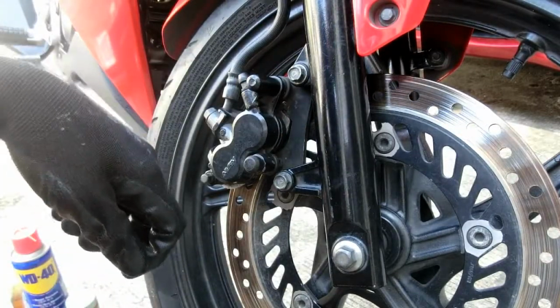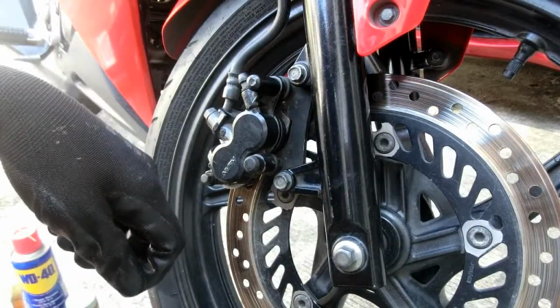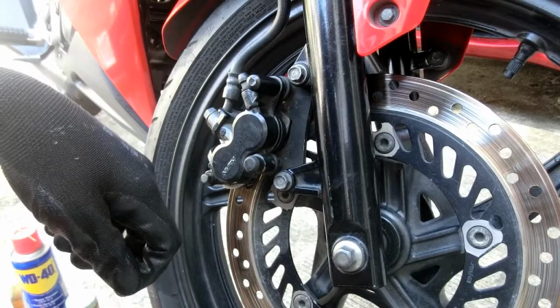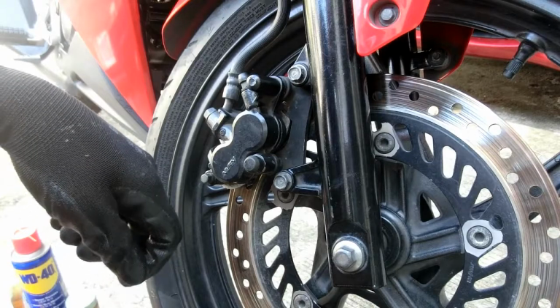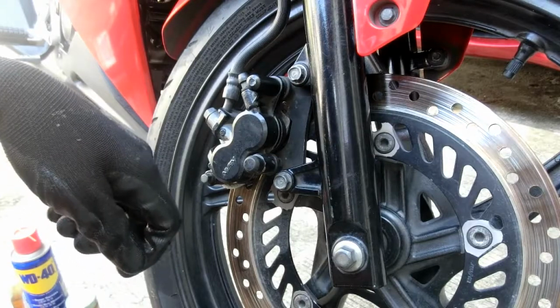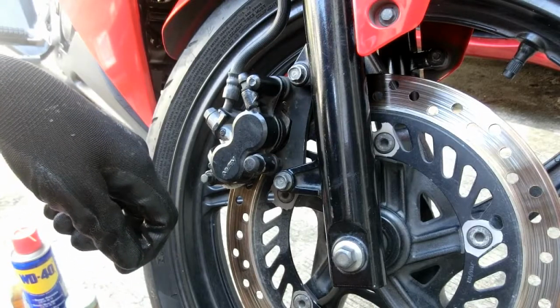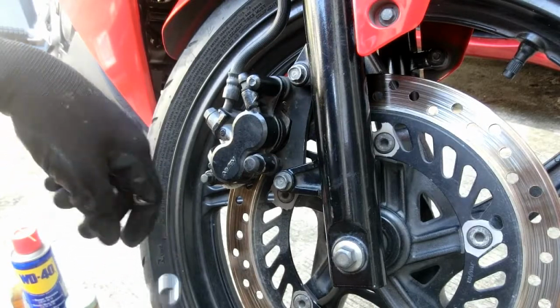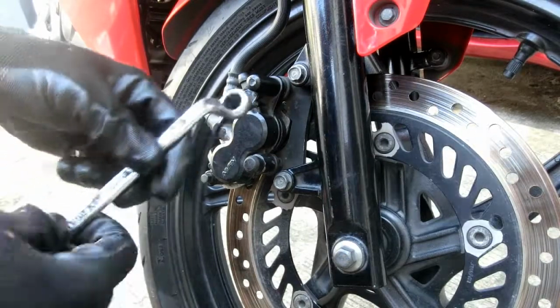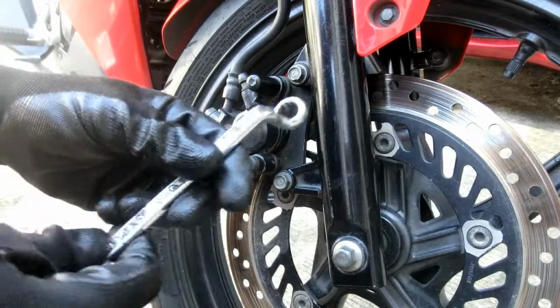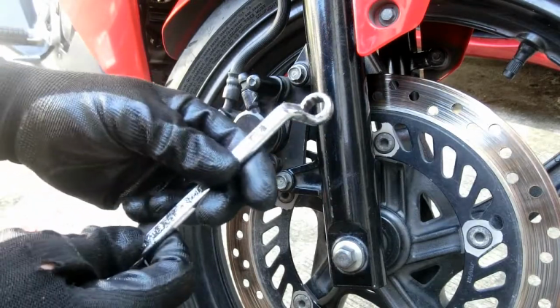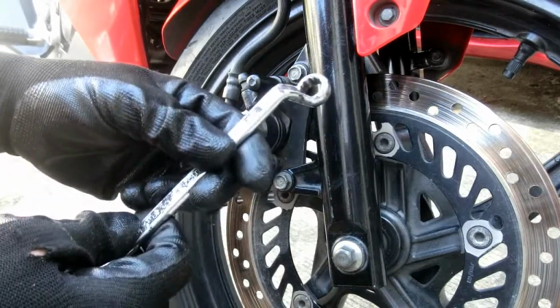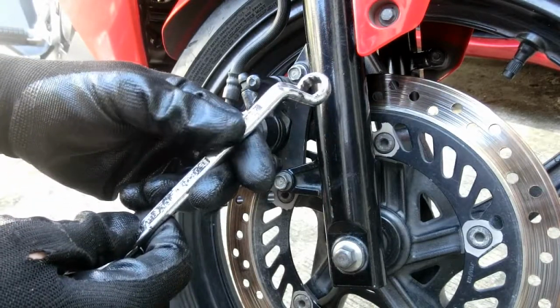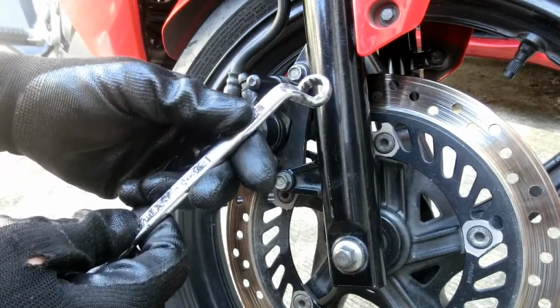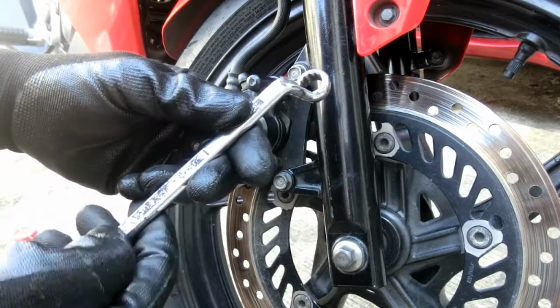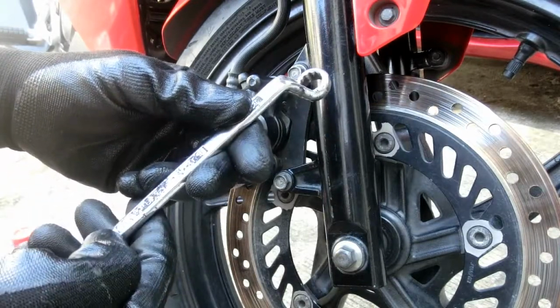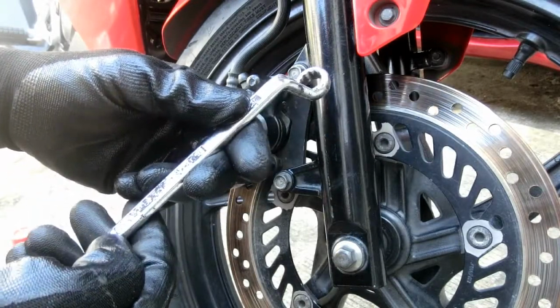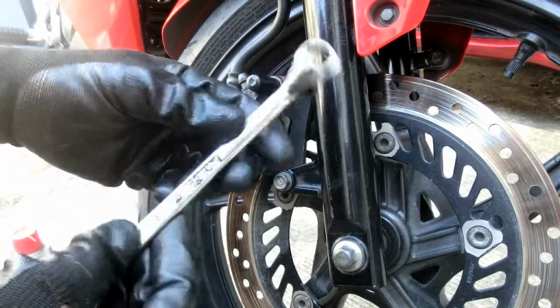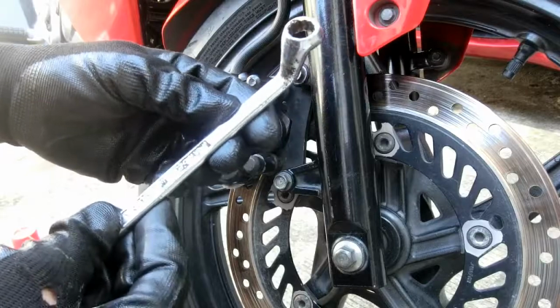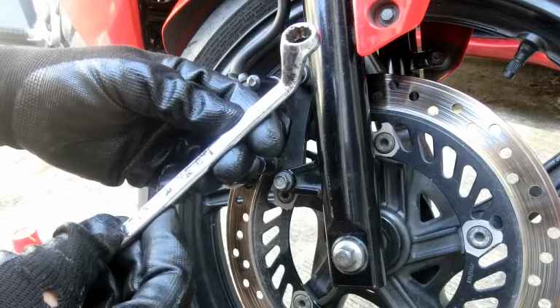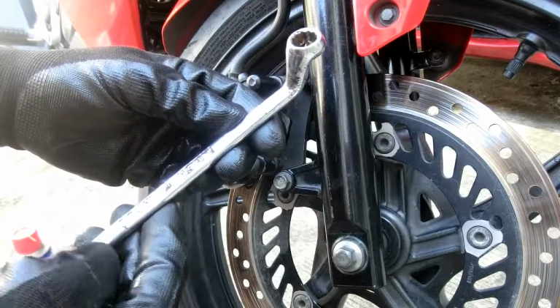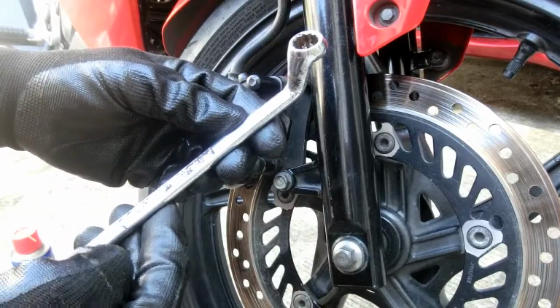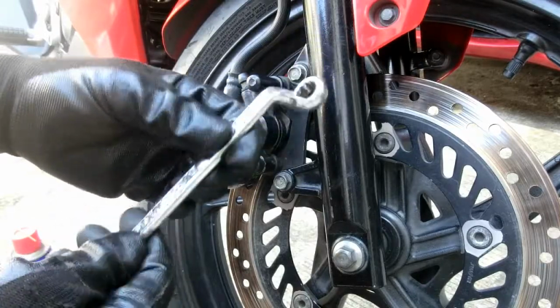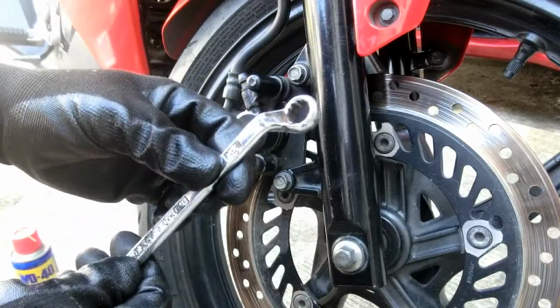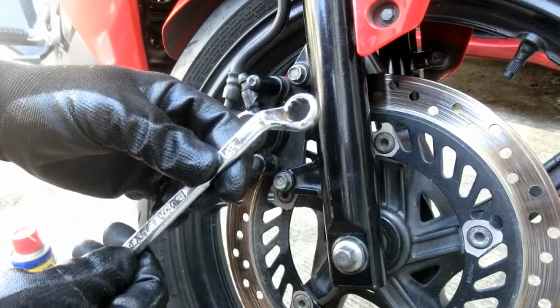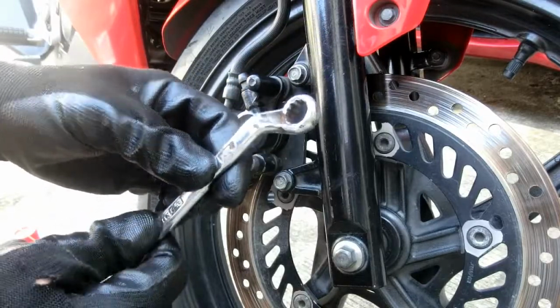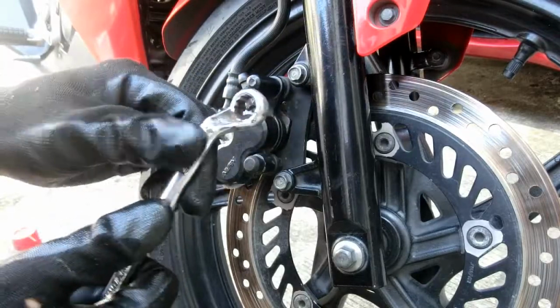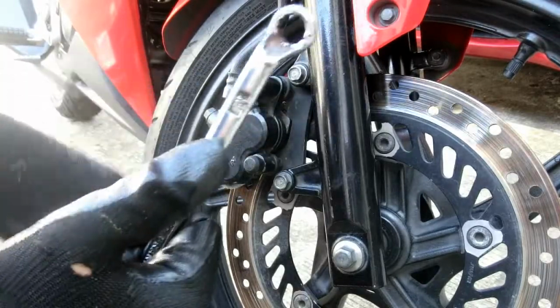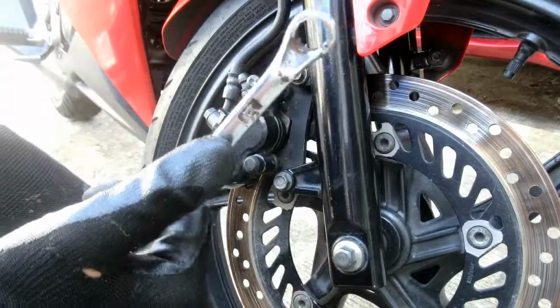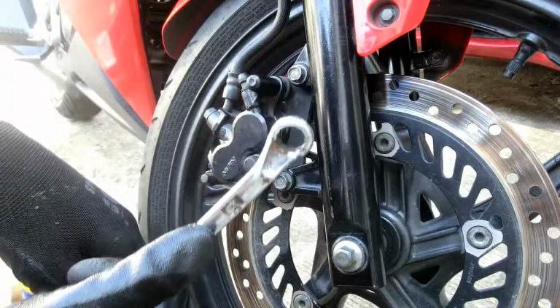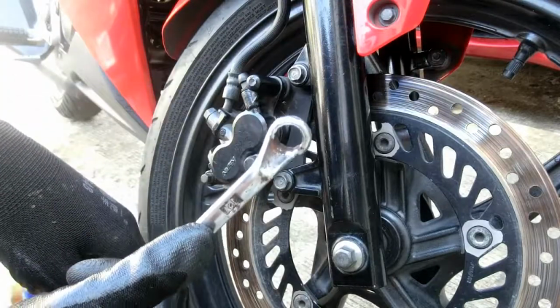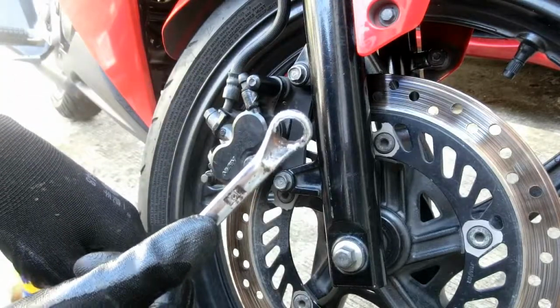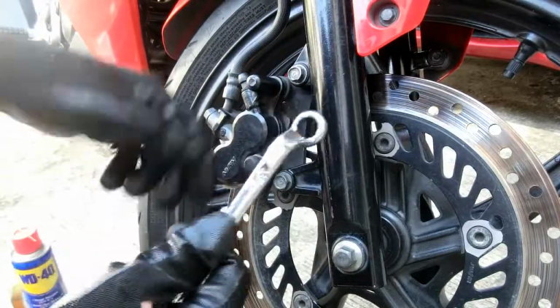Para sa gawaing ito, gagamit po tayo ng 12 na close-end monkey wrench.